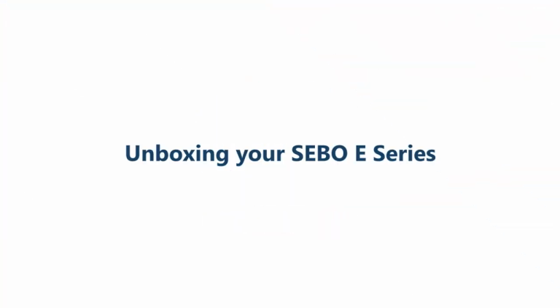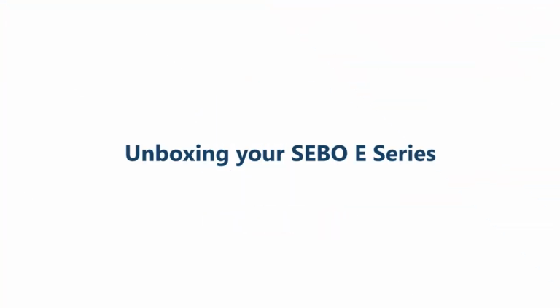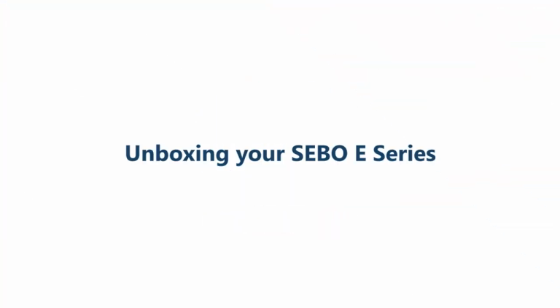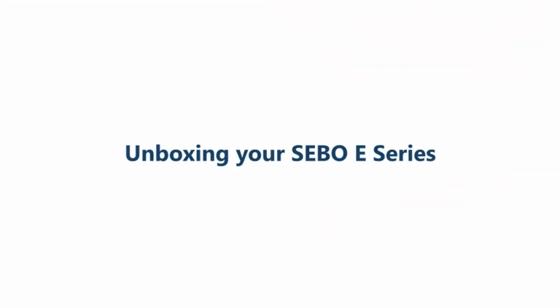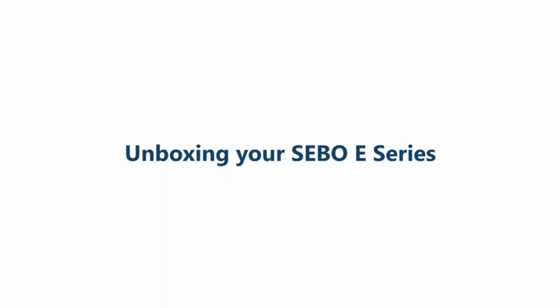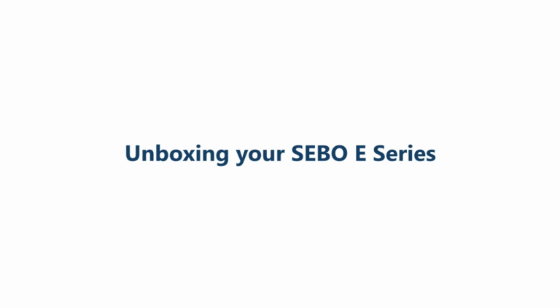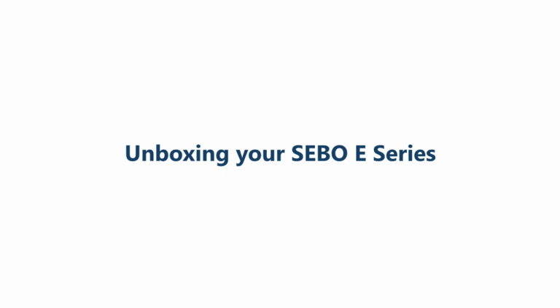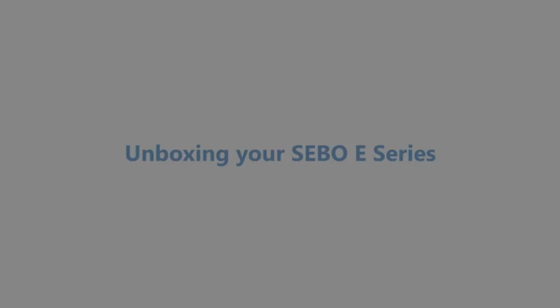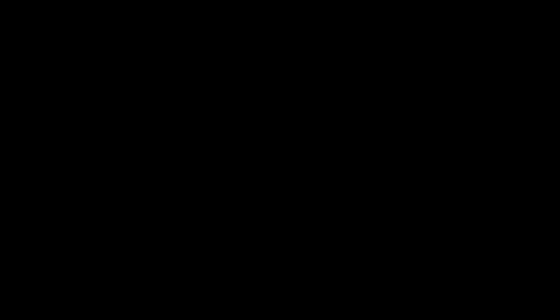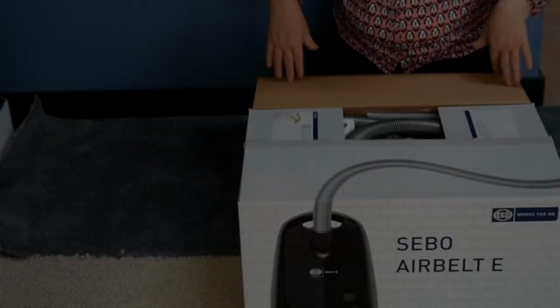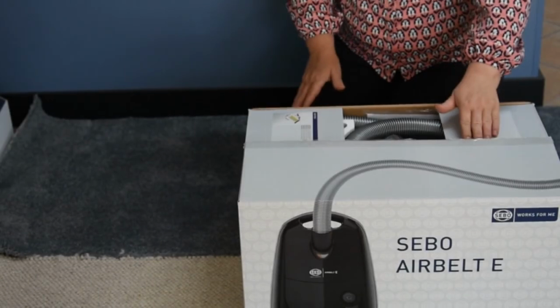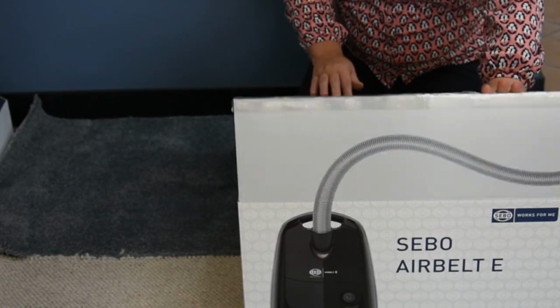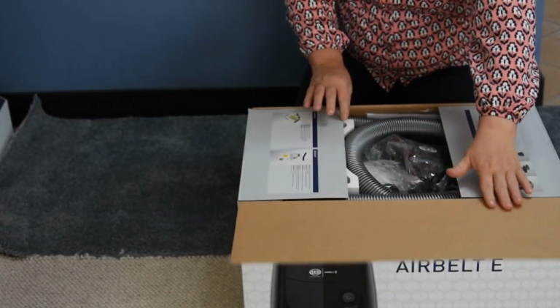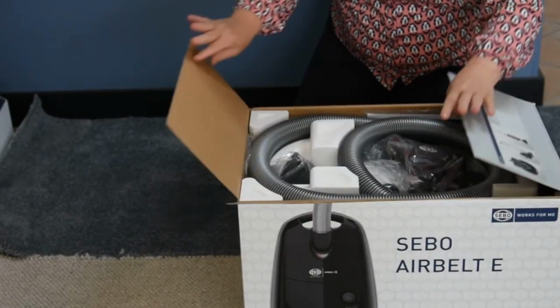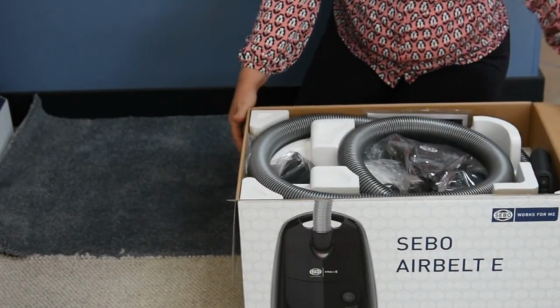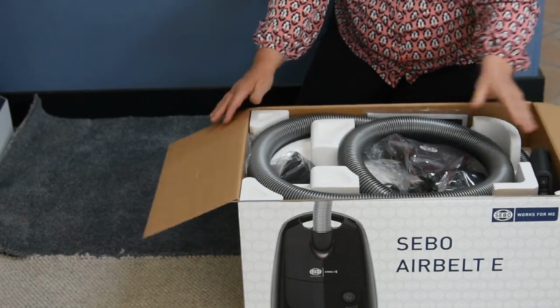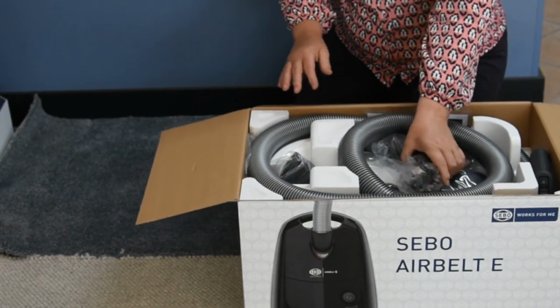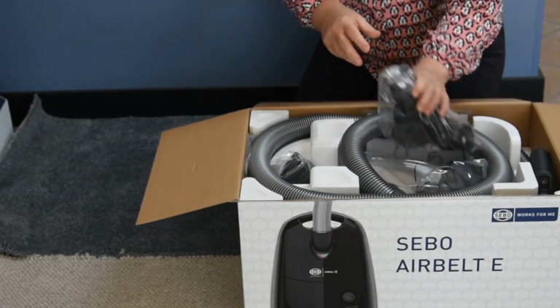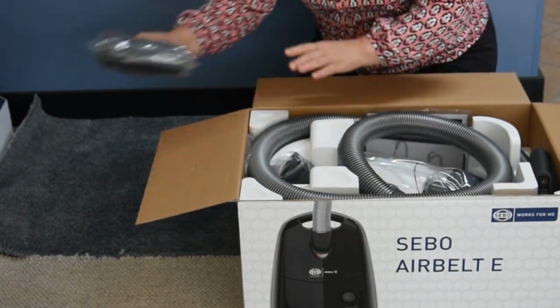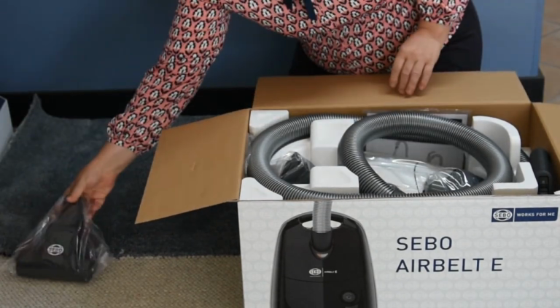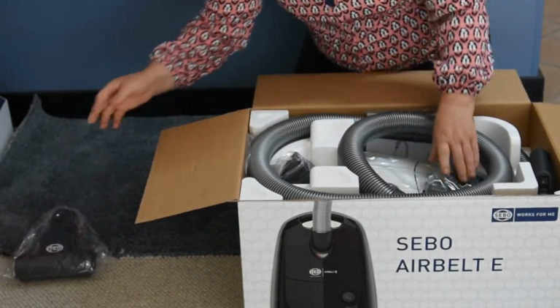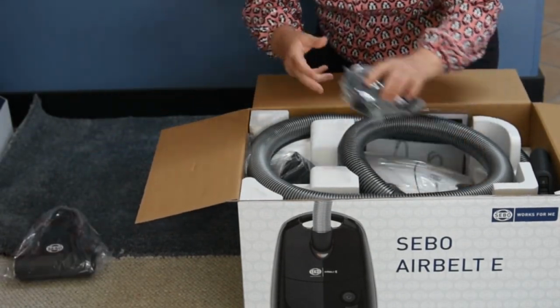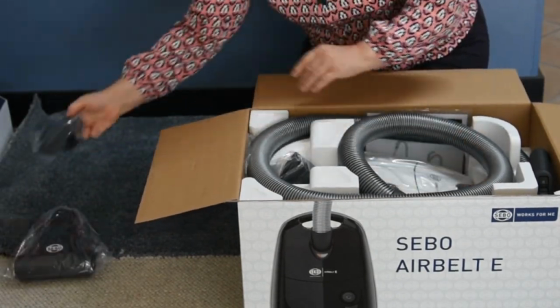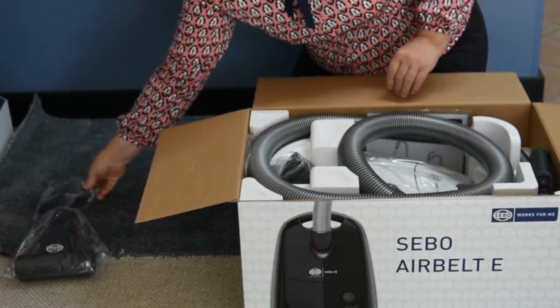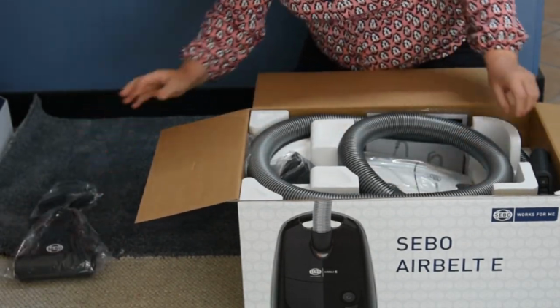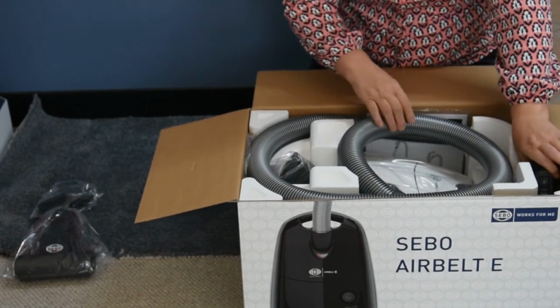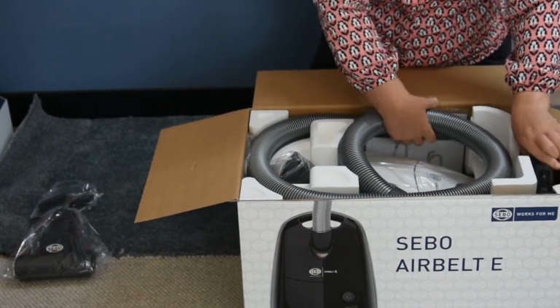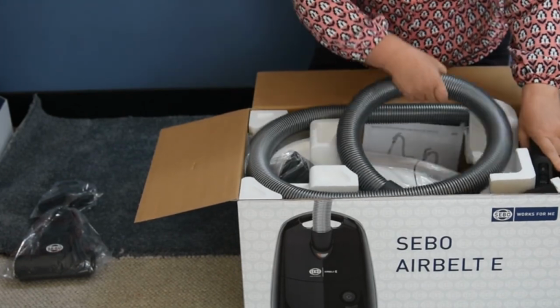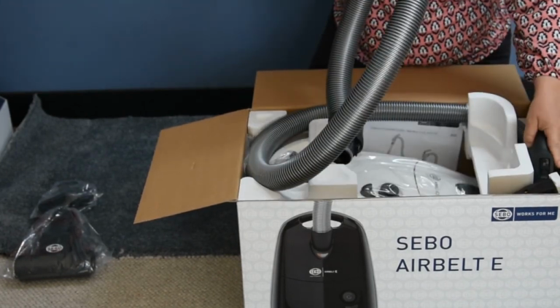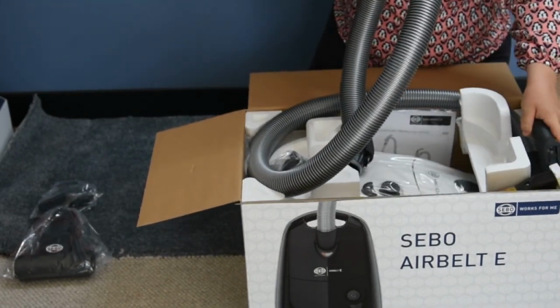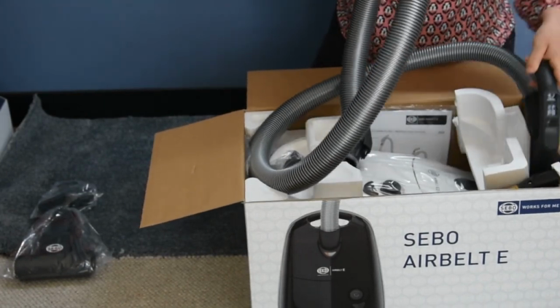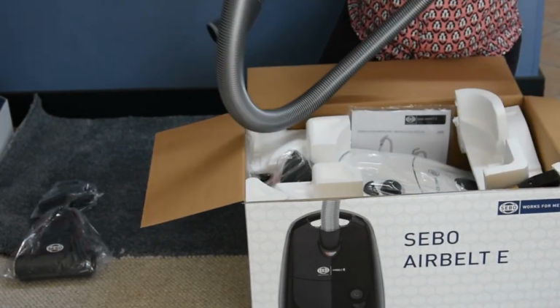Unboxing of your E-Series vacuum cleaner. Accessories, floor tools and hoses will vary on the model of the E-Series vacuum cleaner that has been purchased.